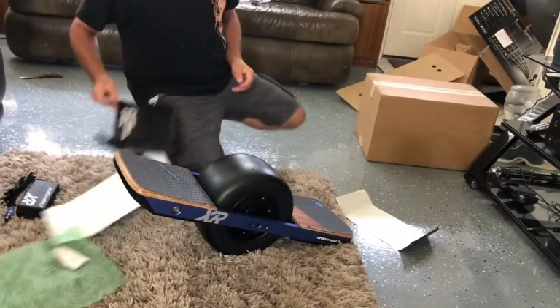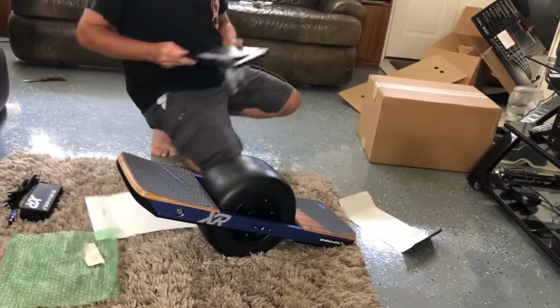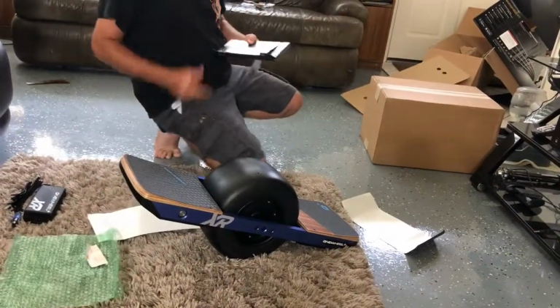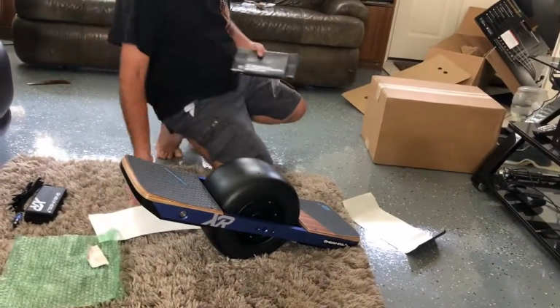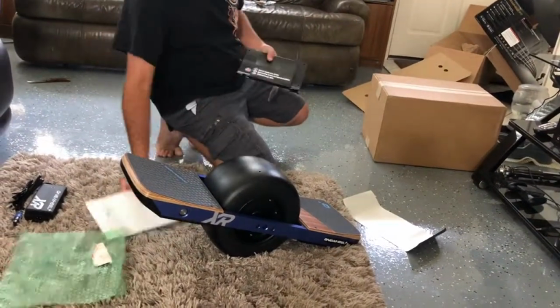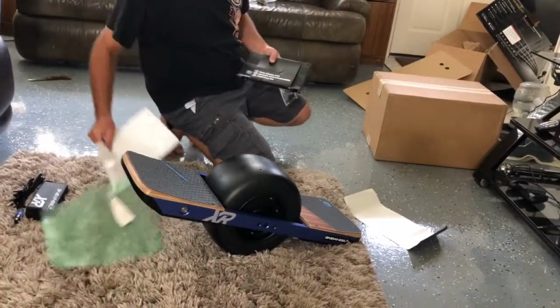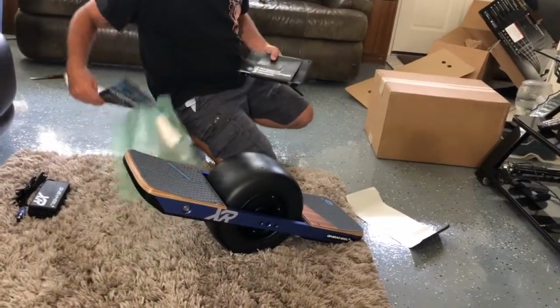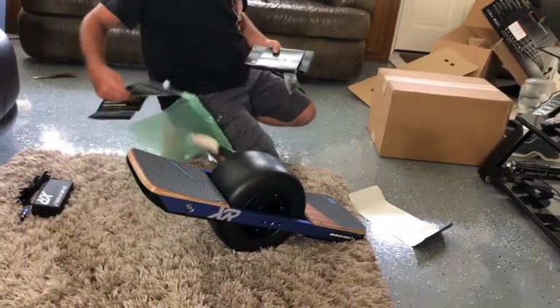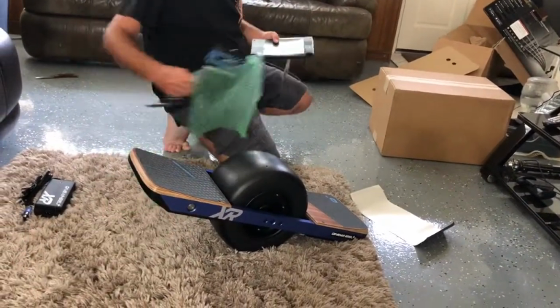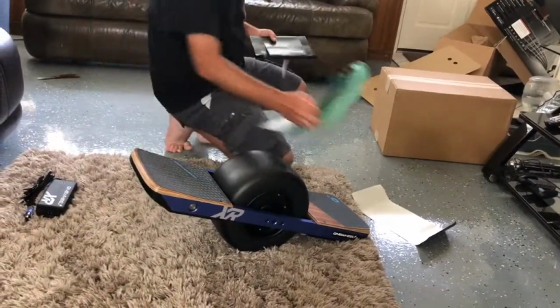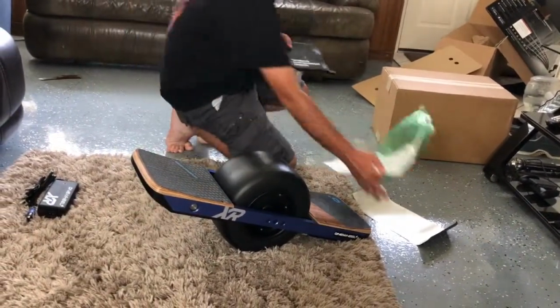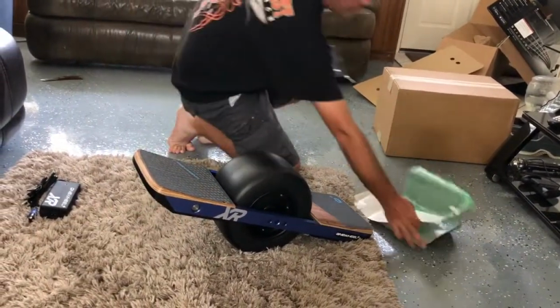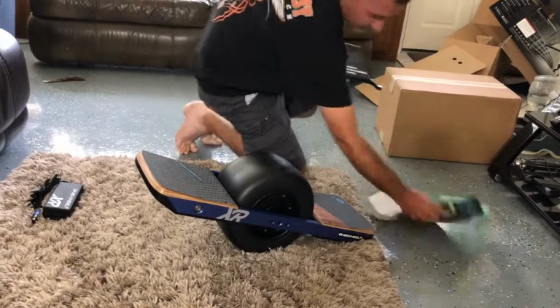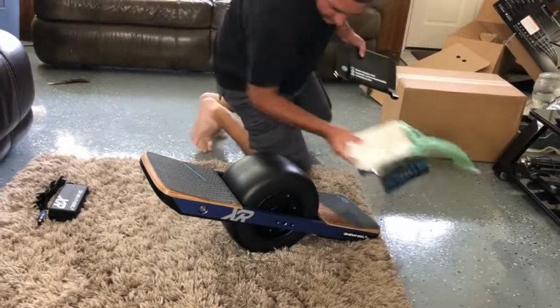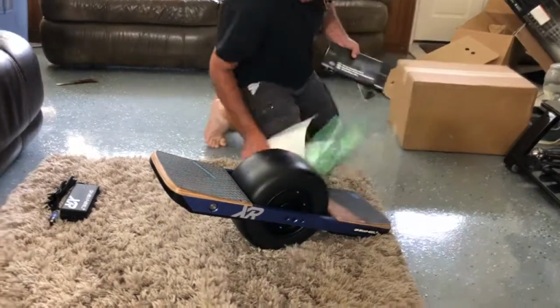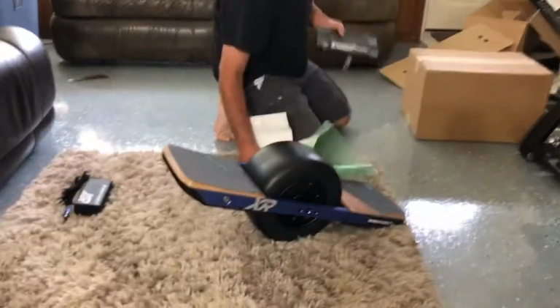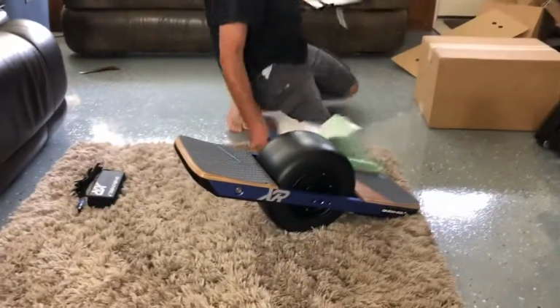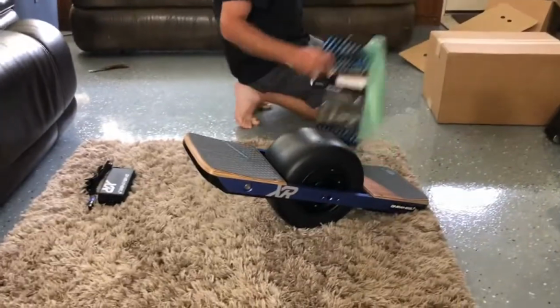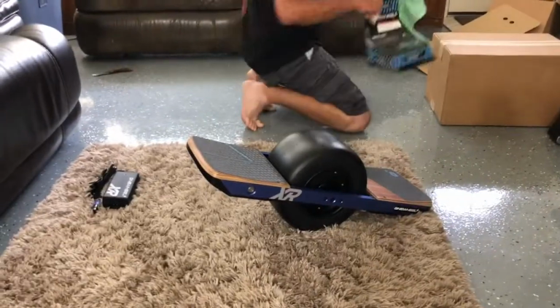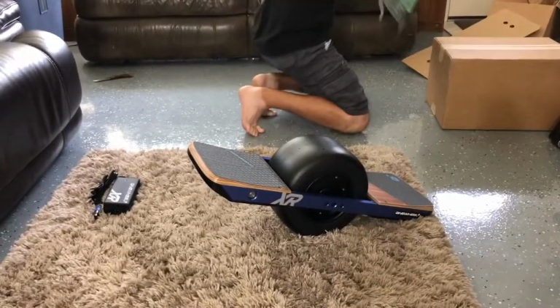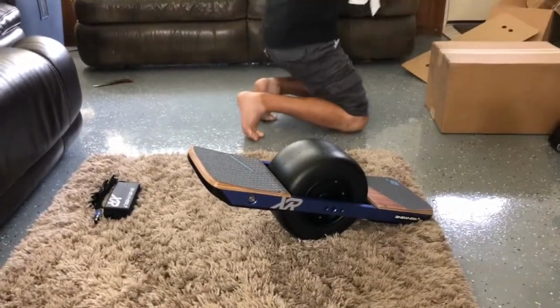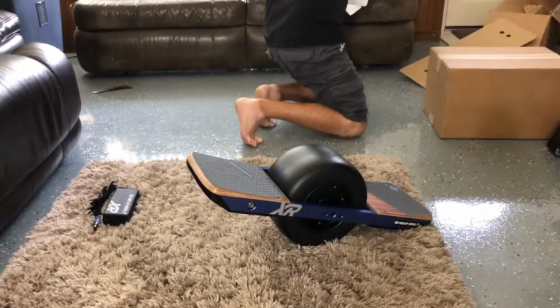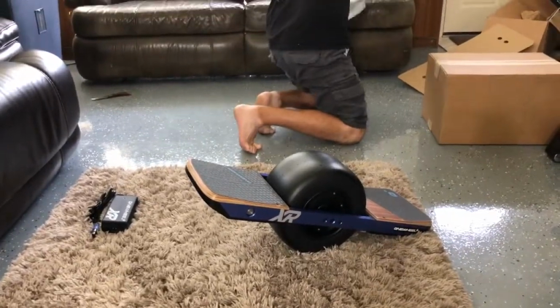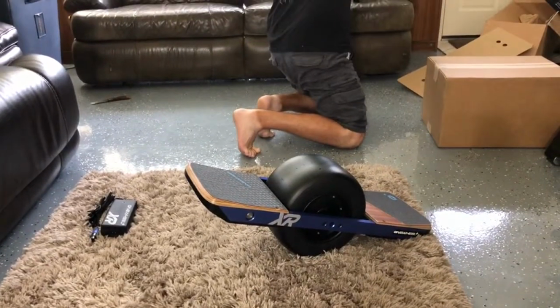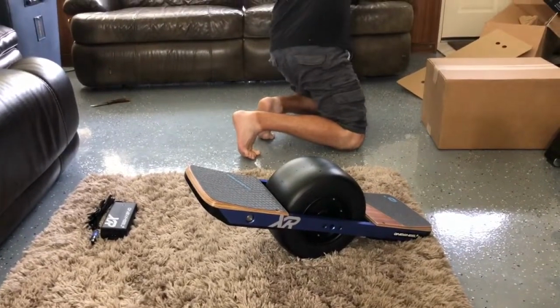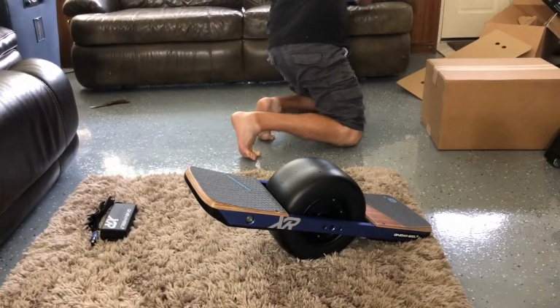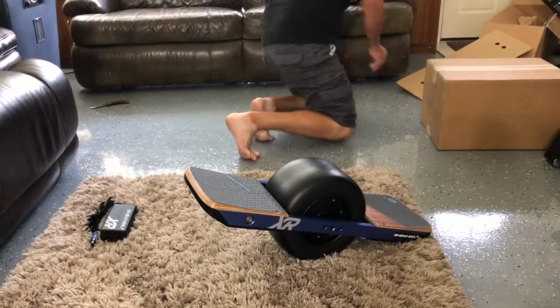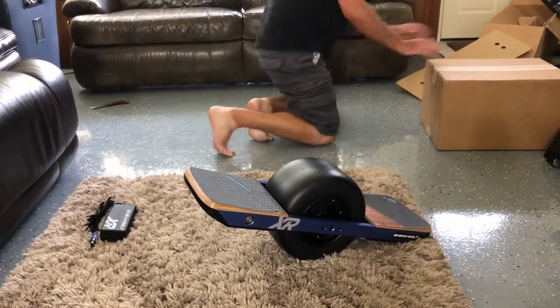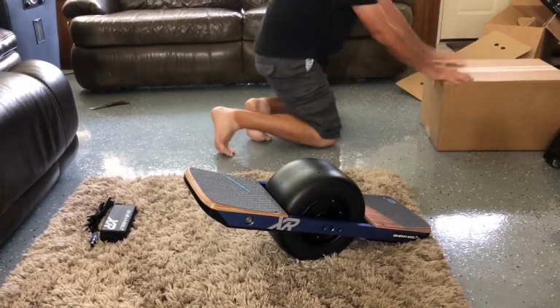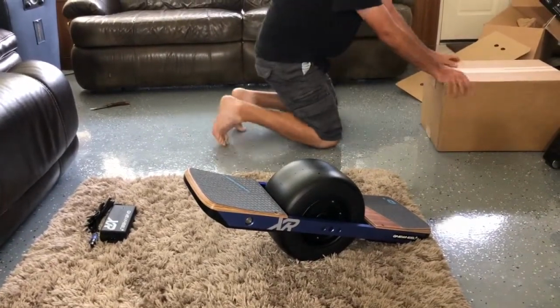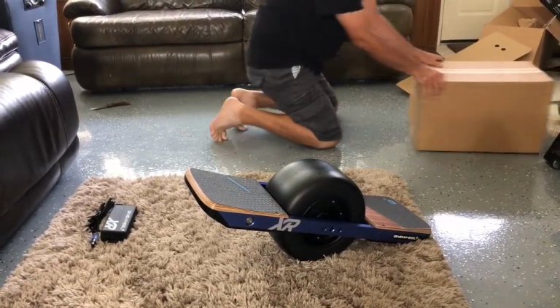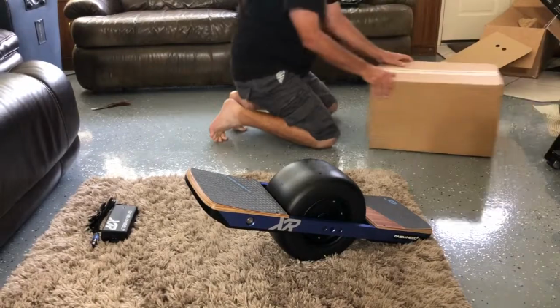In a little bit we'll look into how the Onewheel is made. In the meantime, let's take a look at the extras.